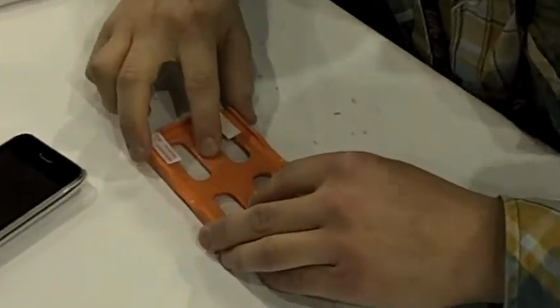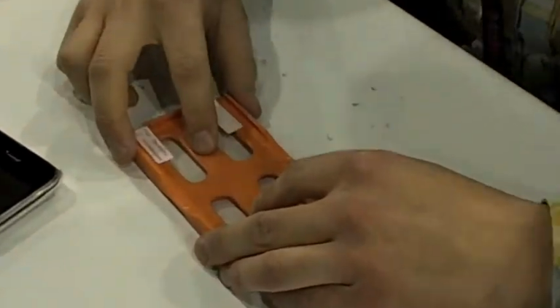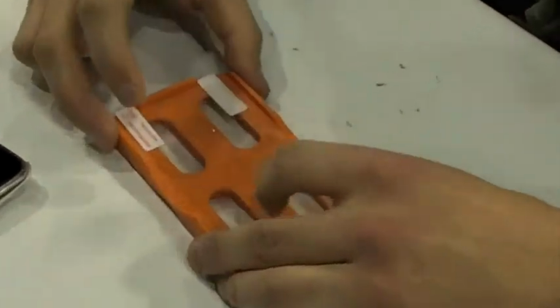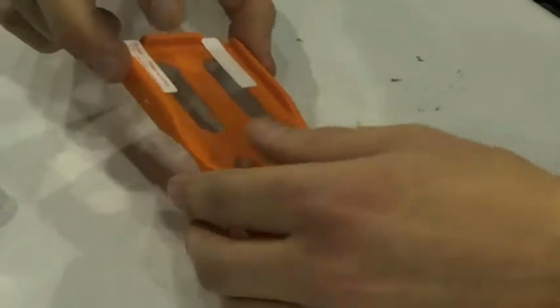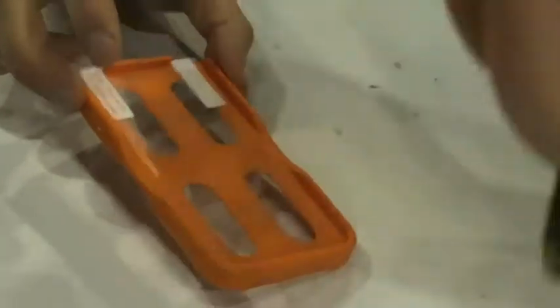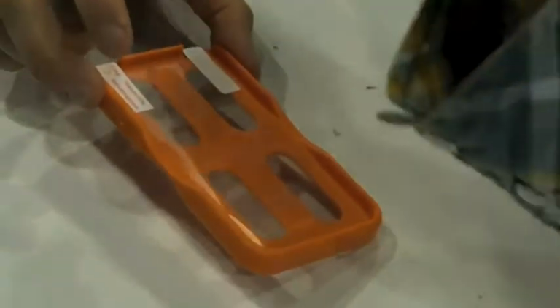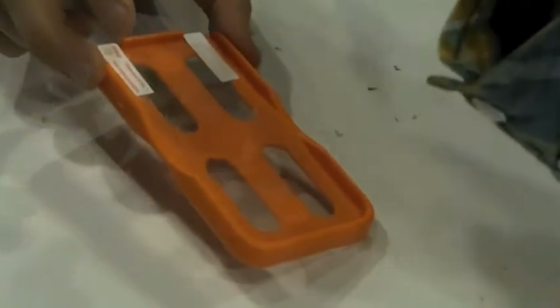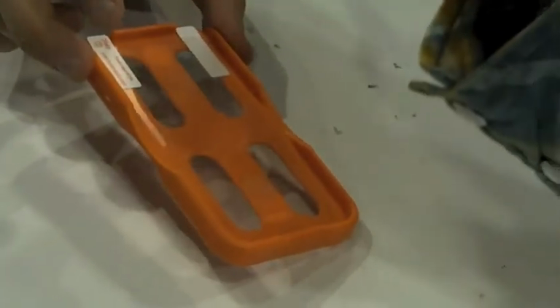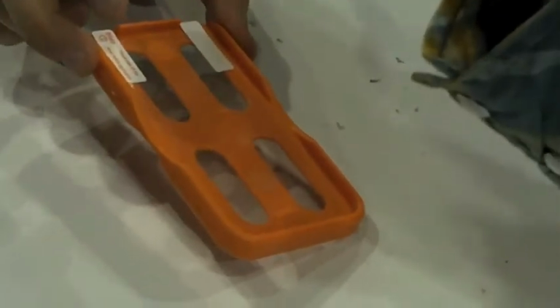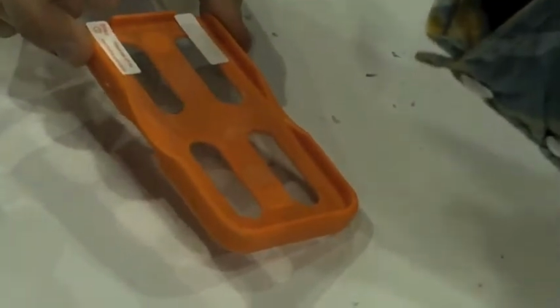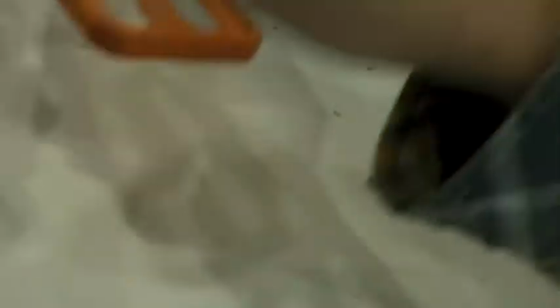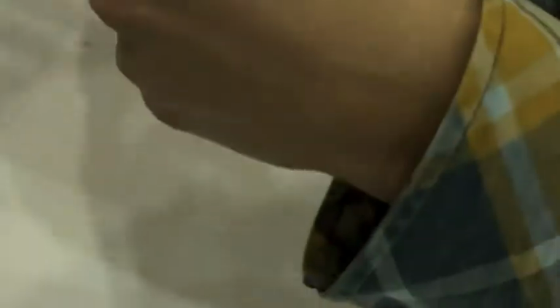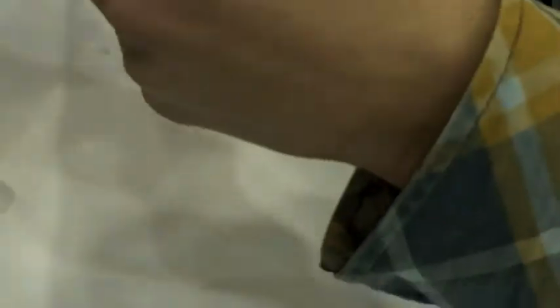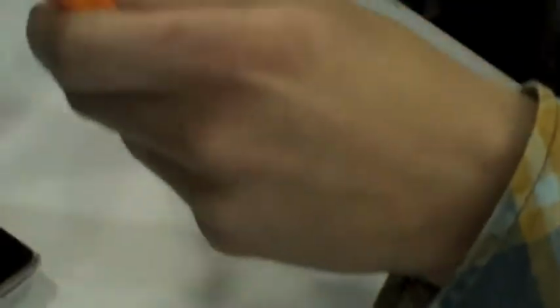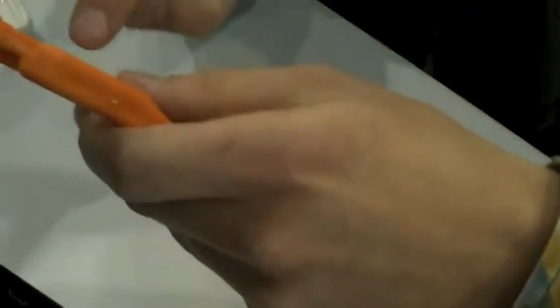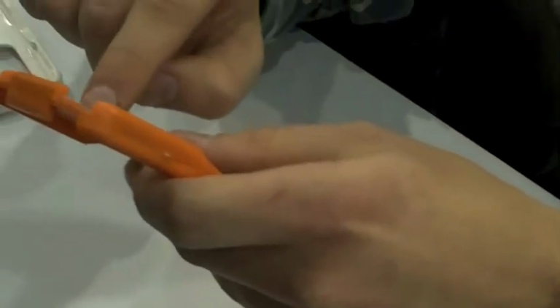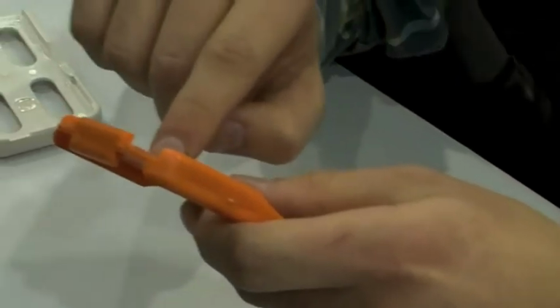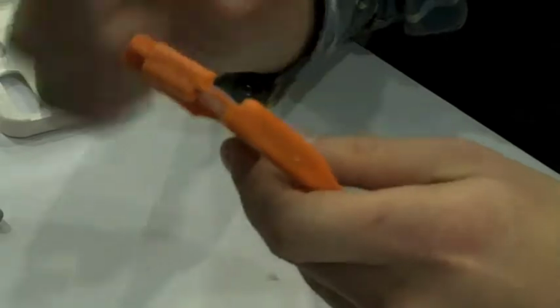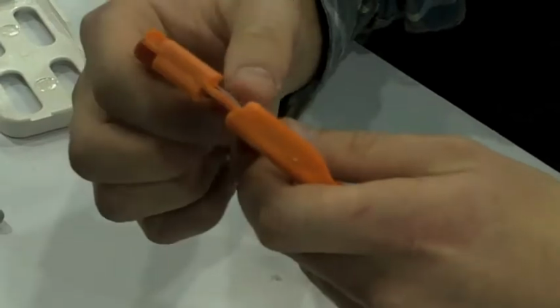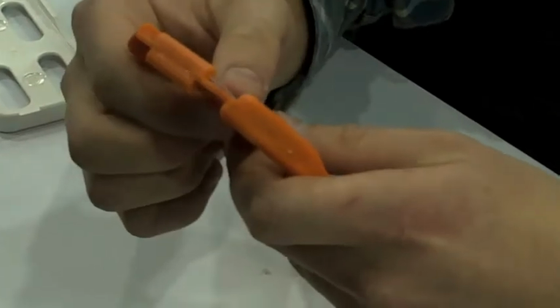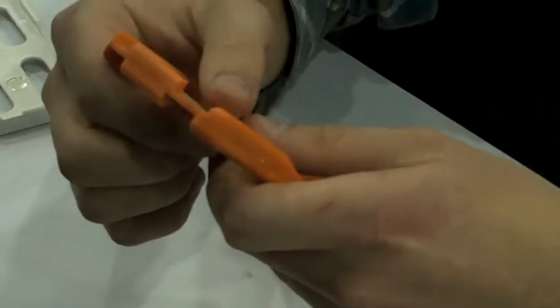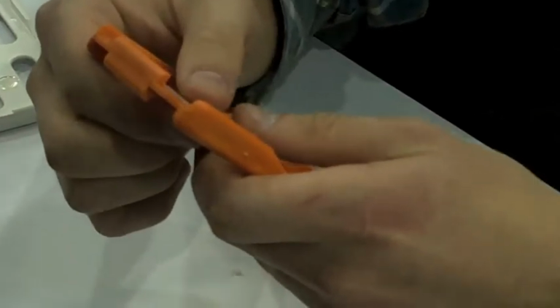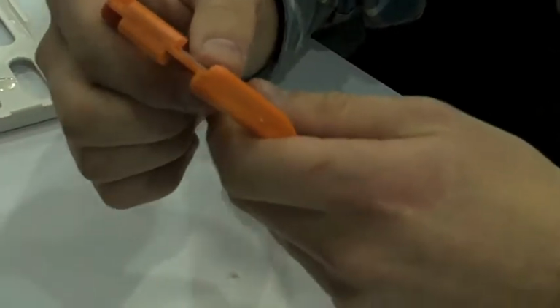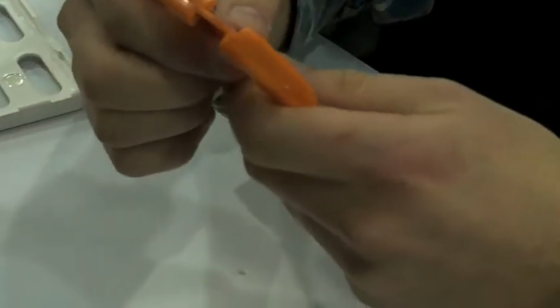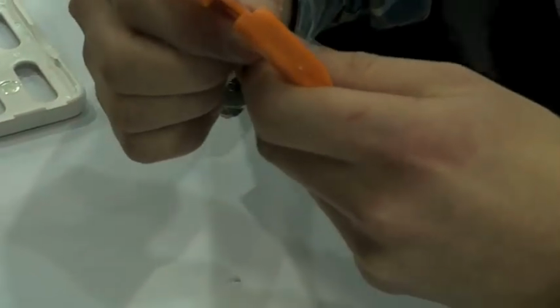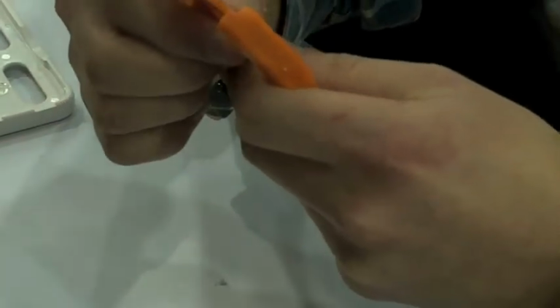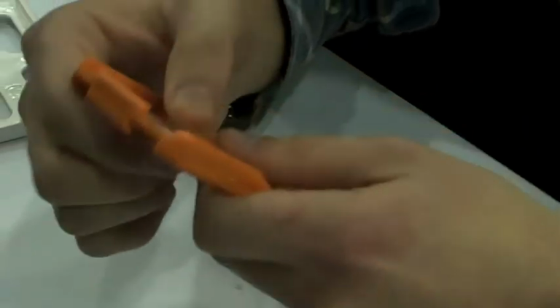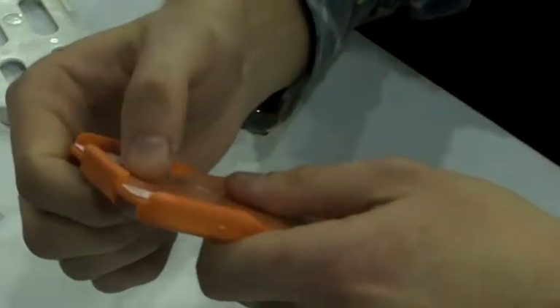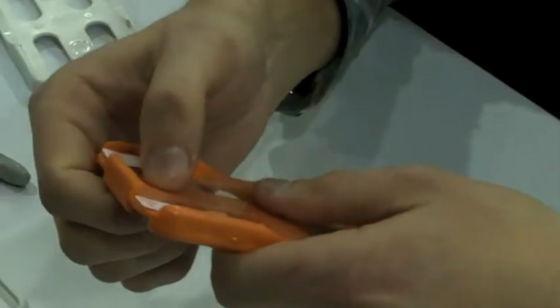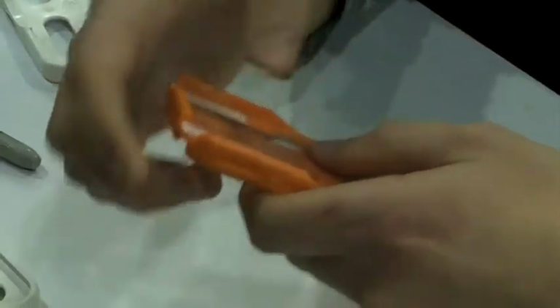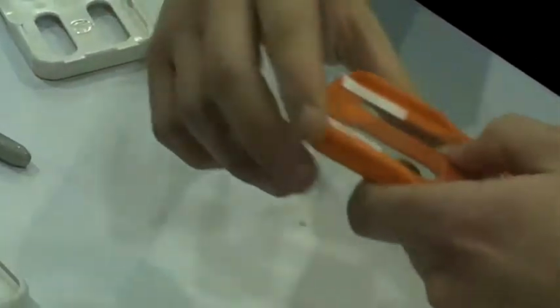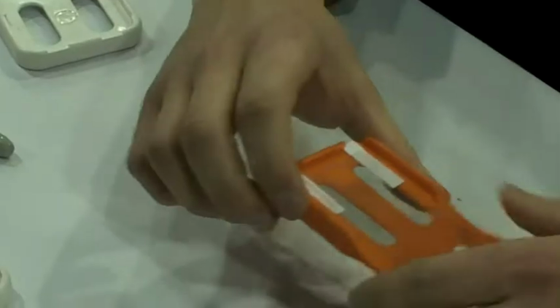And park it in place. Sometimes because that ridge is only half a hair high, you might not notice if it's over the edges. So just a safety check — checks and balances. You want to make sure that the home button is centered.